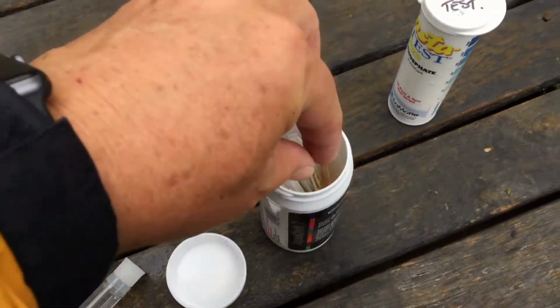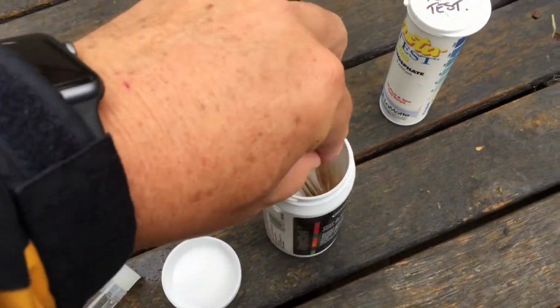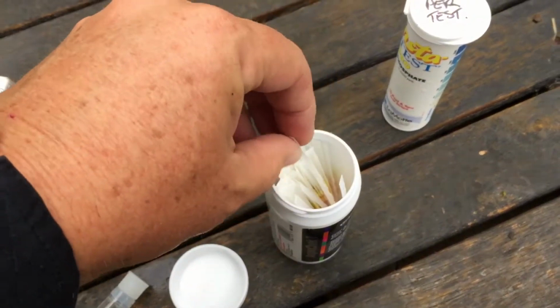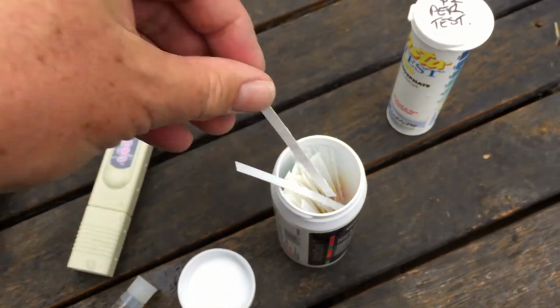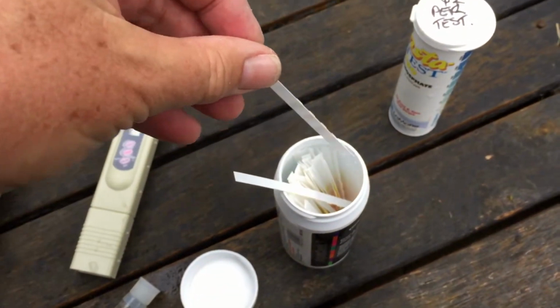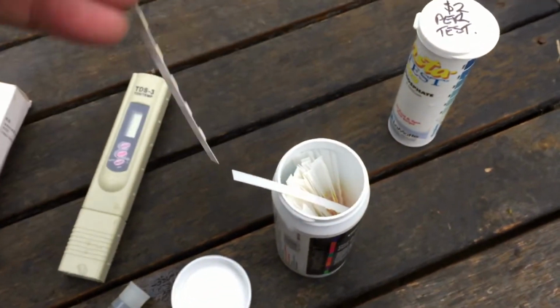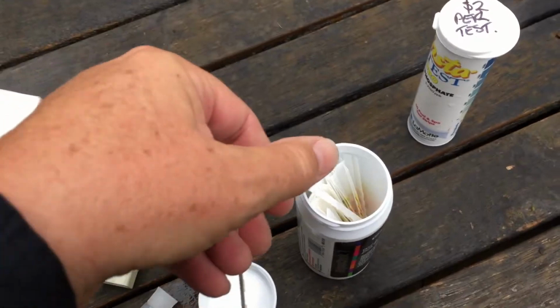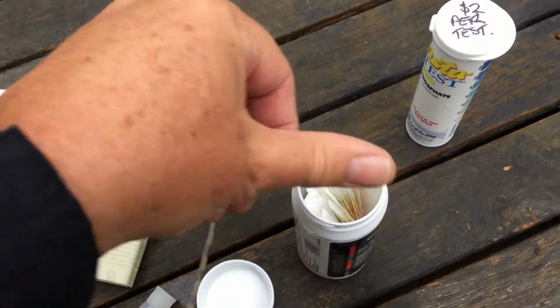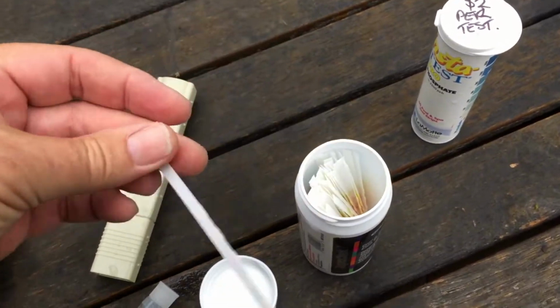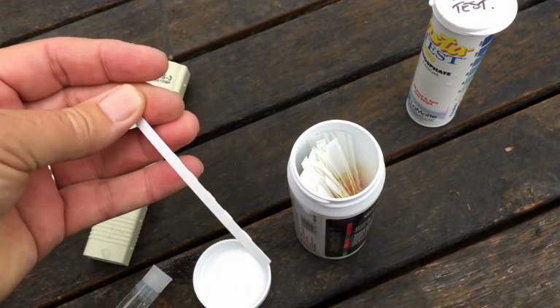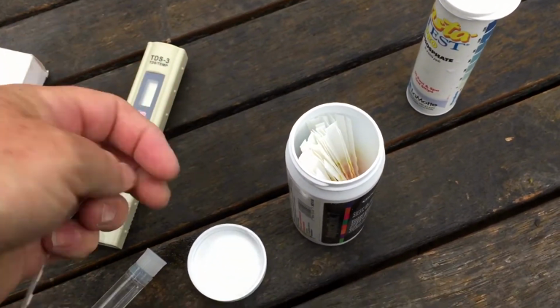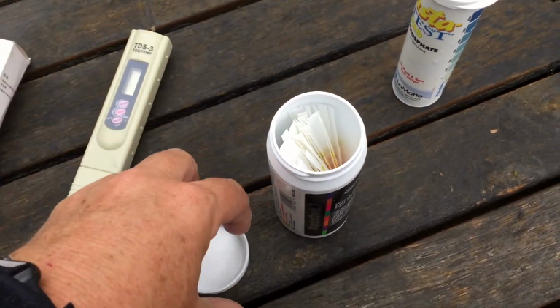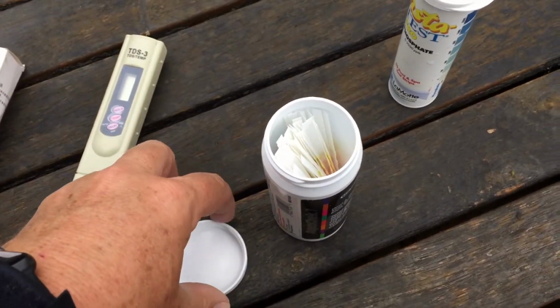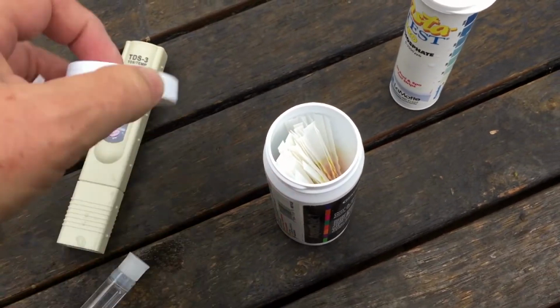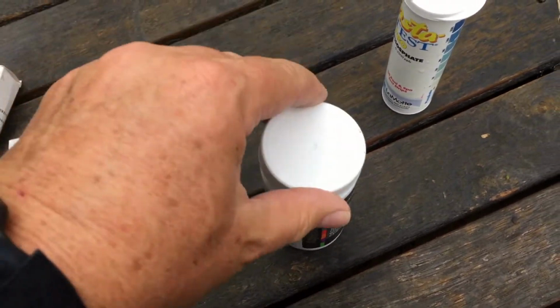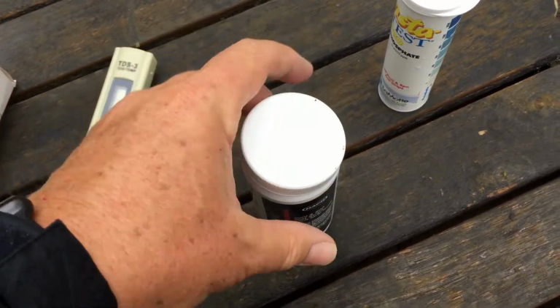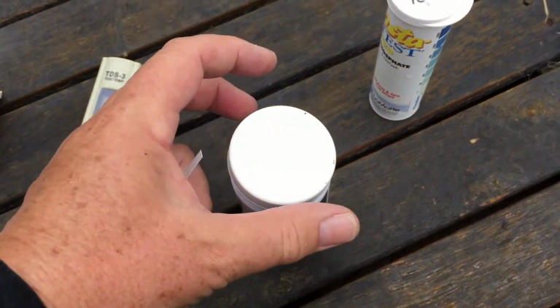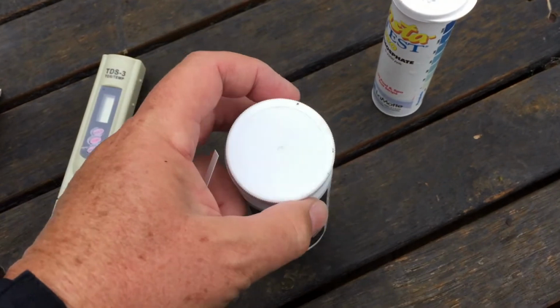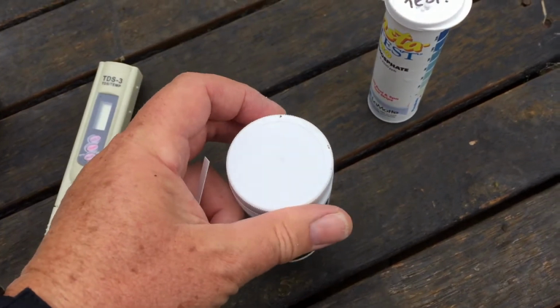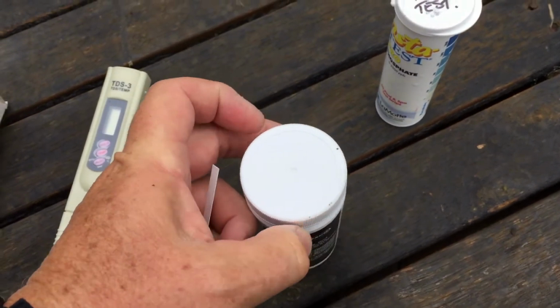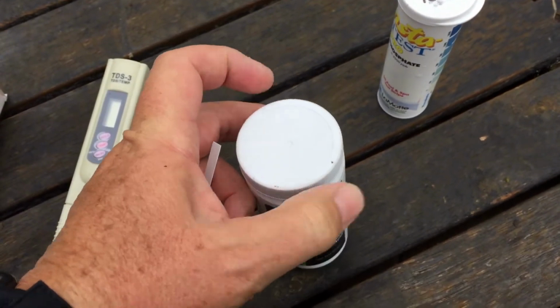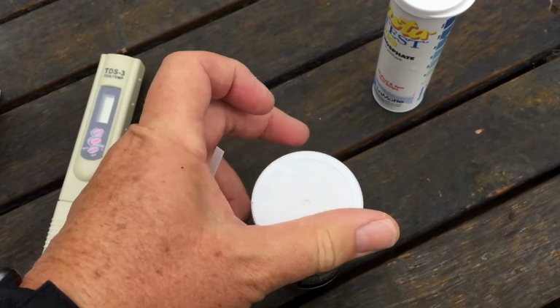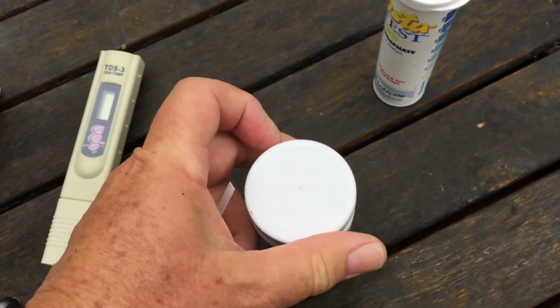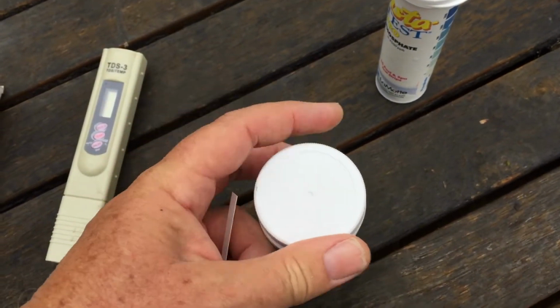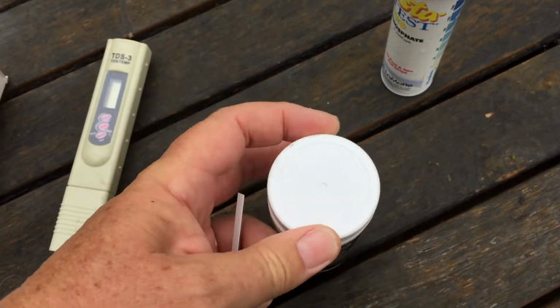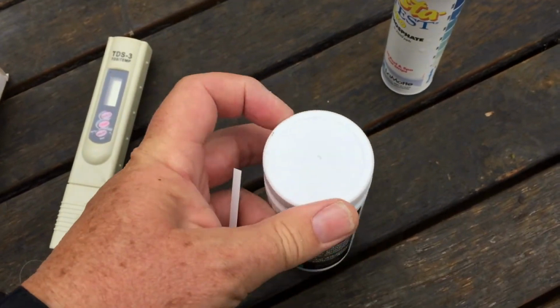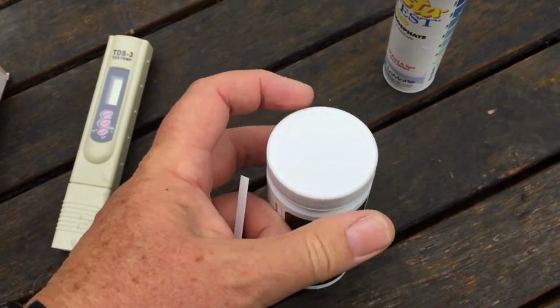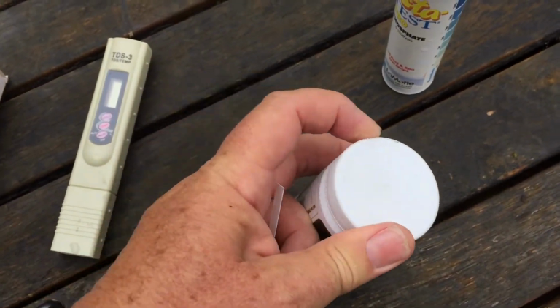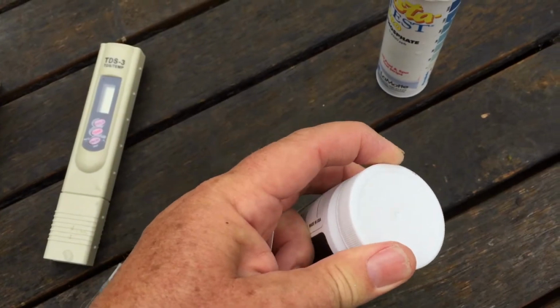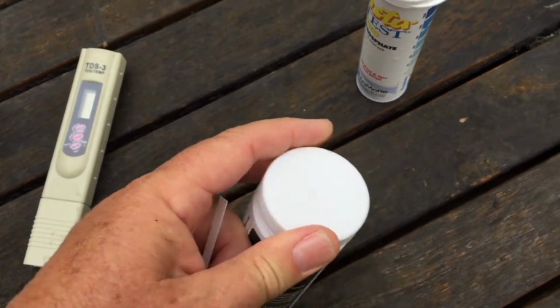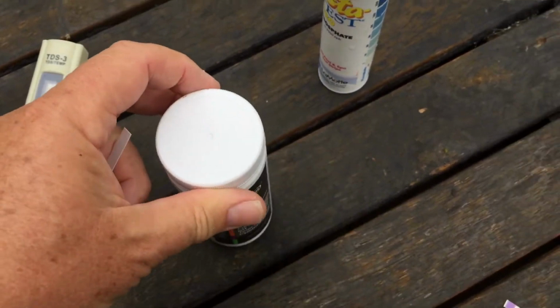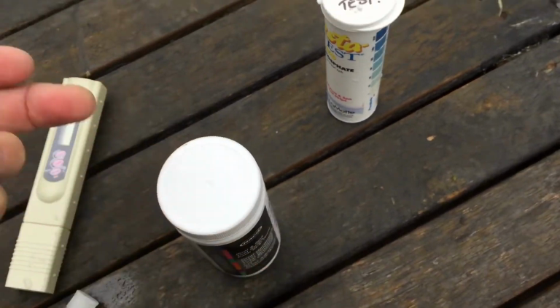With your test strips it's very important that you keep it dry inside there, so get the lid back on straight away and don't use wet fingers when you pull one out, because if they get damp they'll all start to change colours and they won't change colours when you want them to.